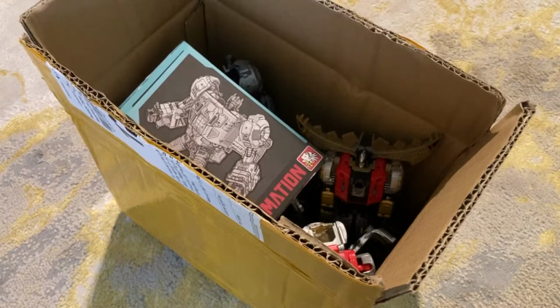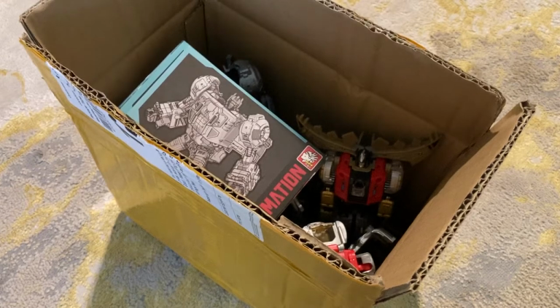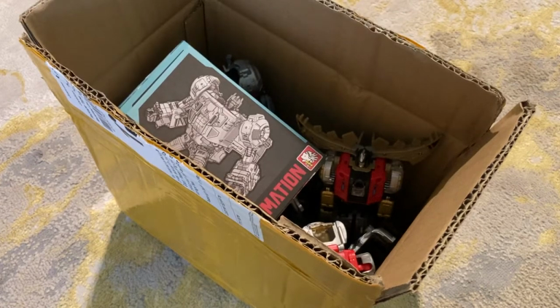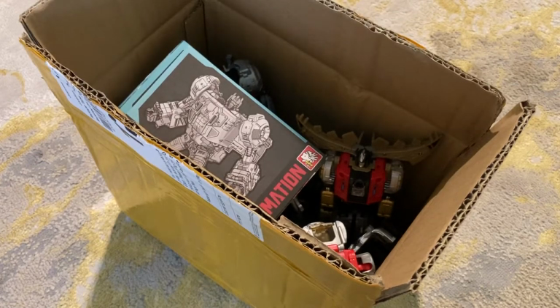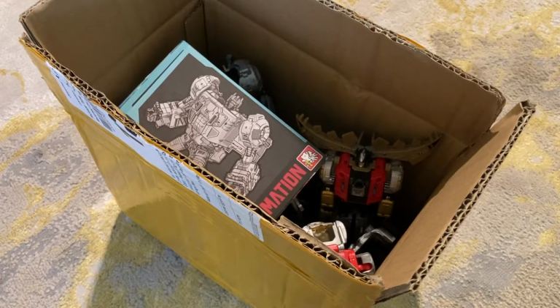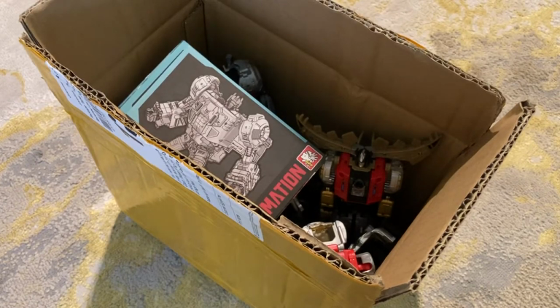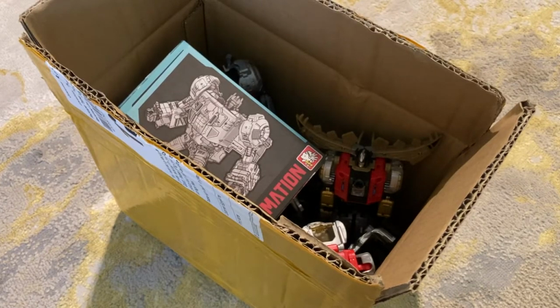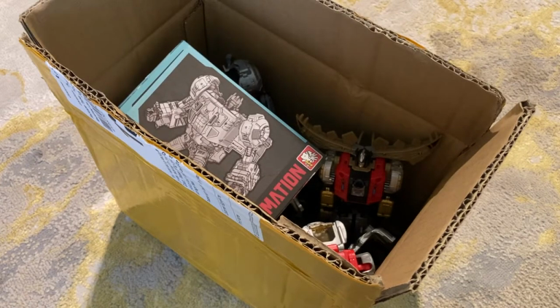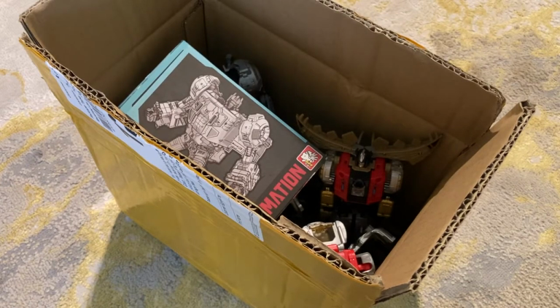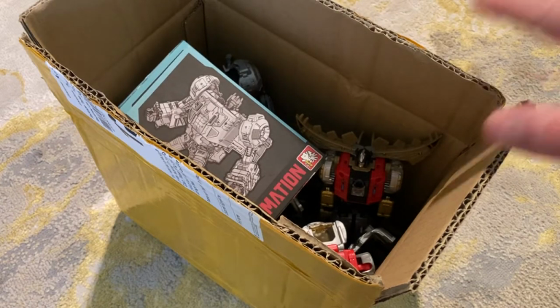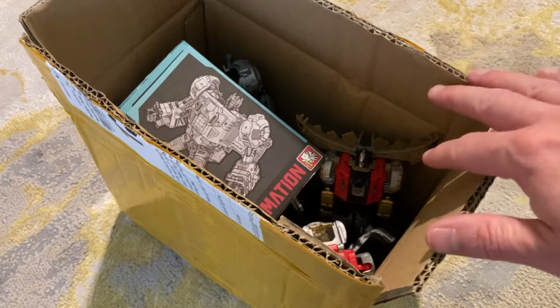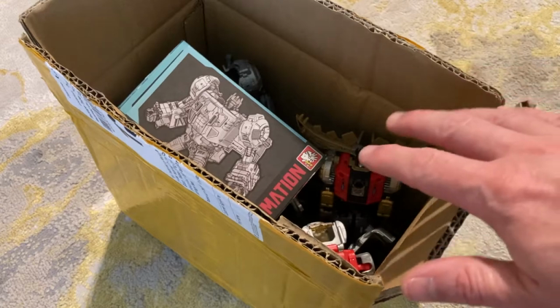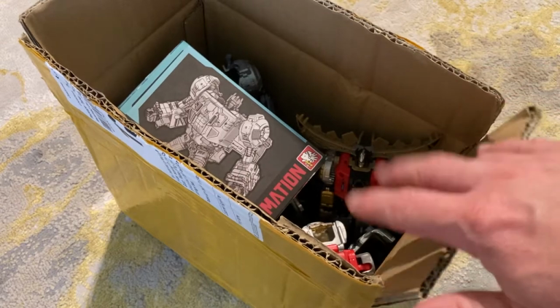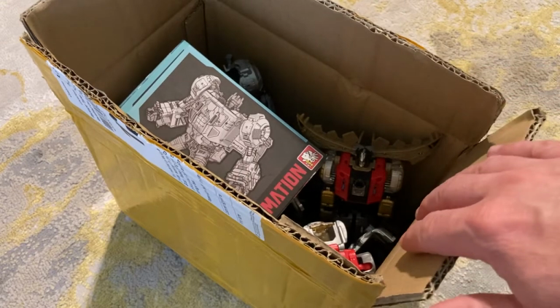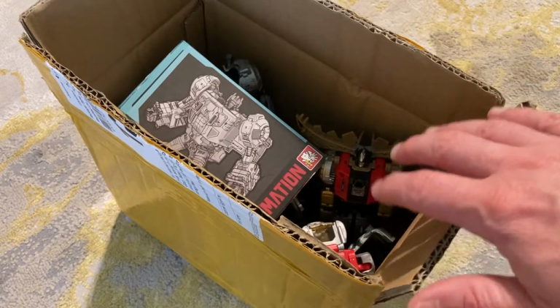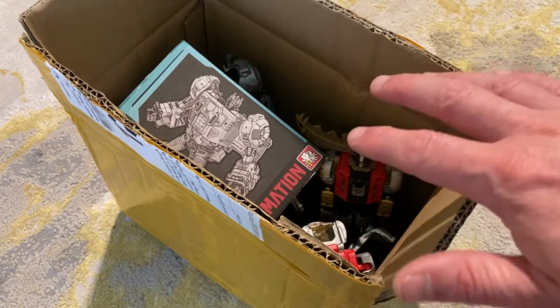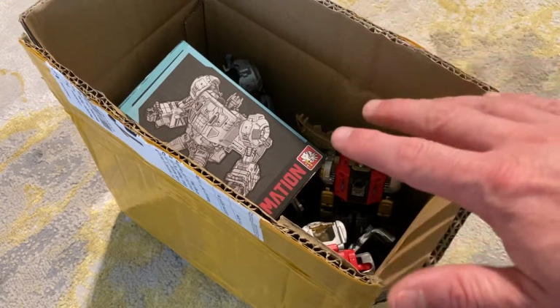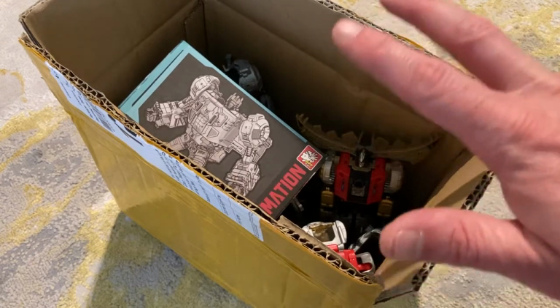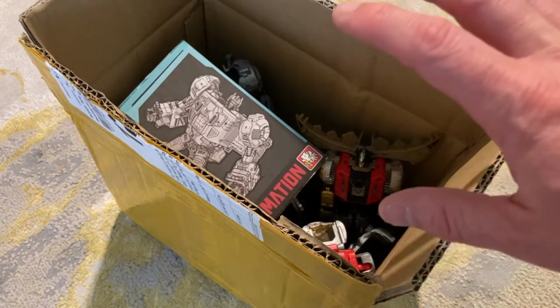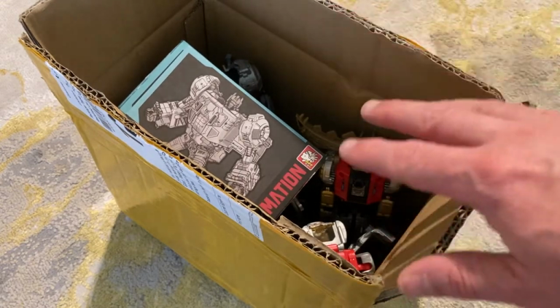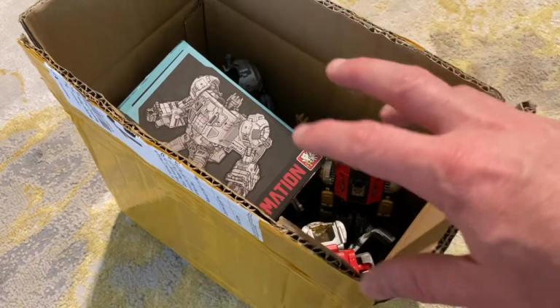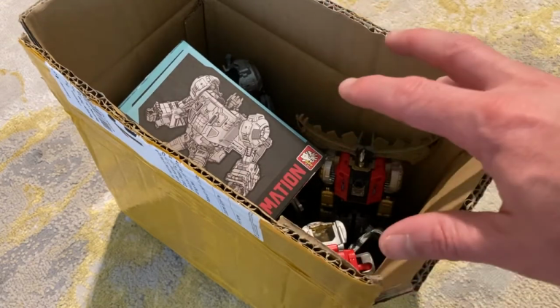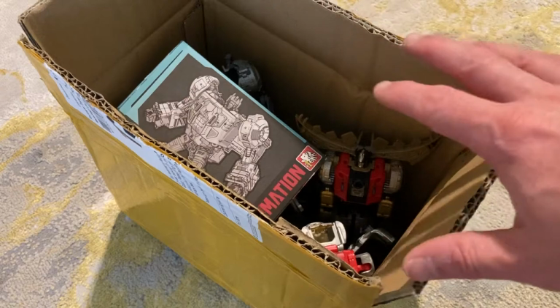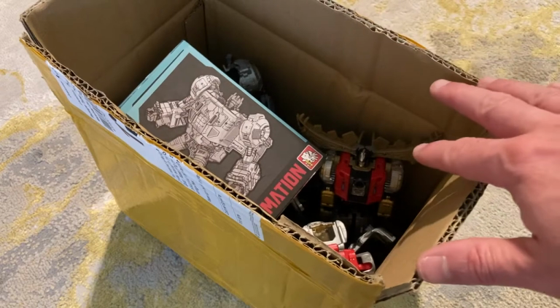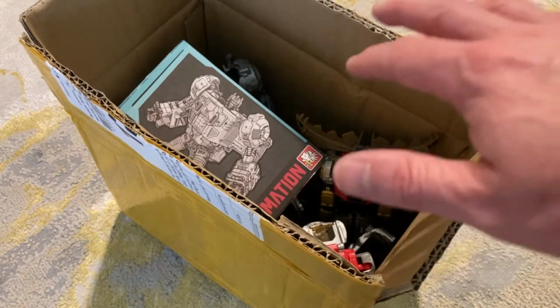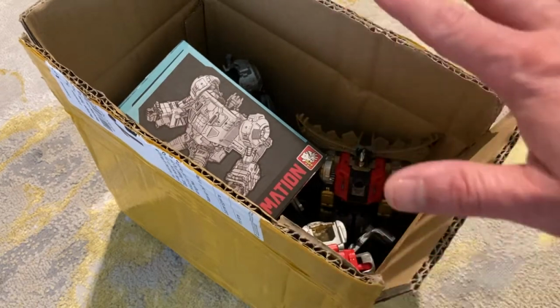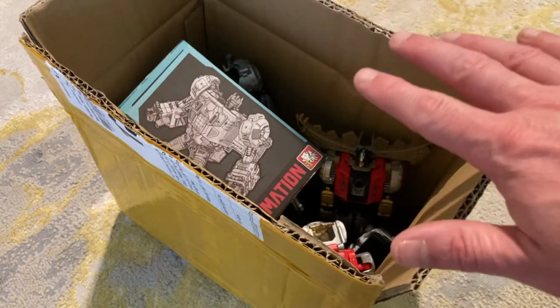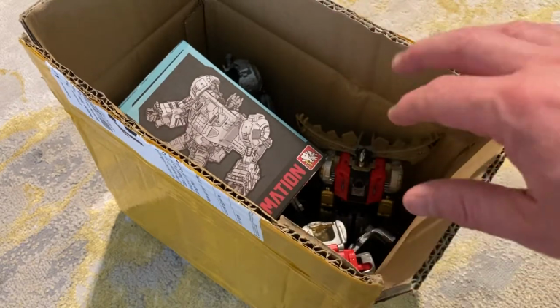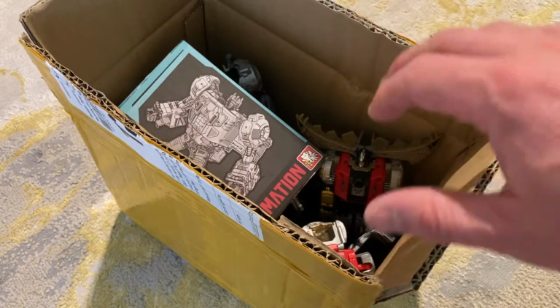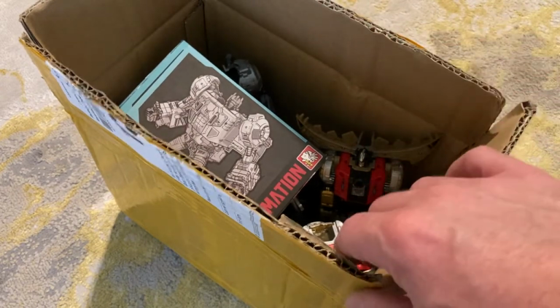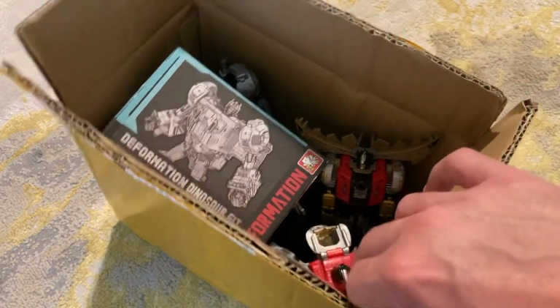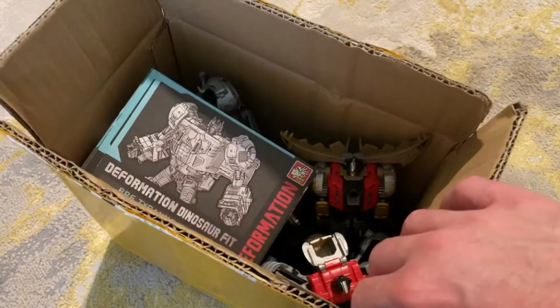All right, my friends, welcome back to the Nerdiseum. Today, on my latest reveal, I want to share with you guys a Volcanicus set that I got. I've never done this before, so this is a third-party set.